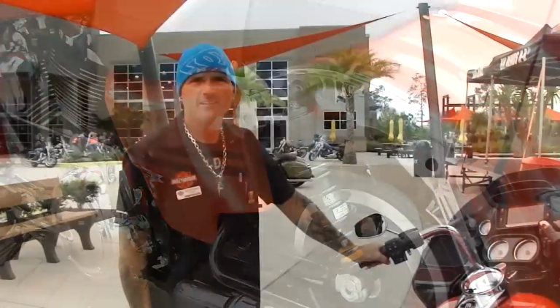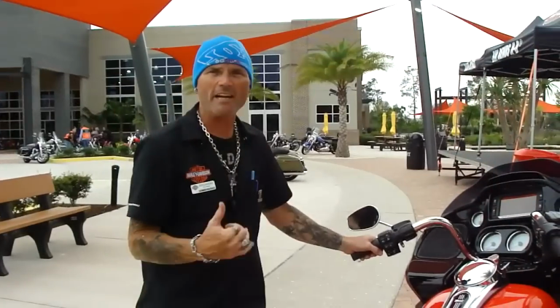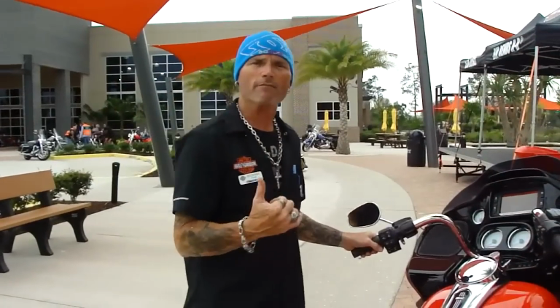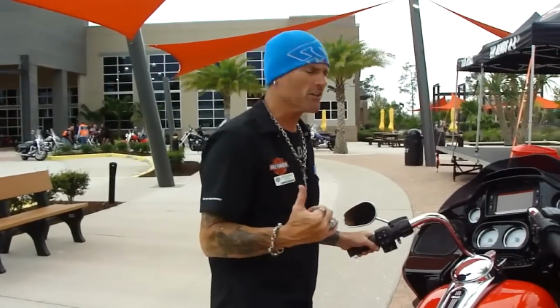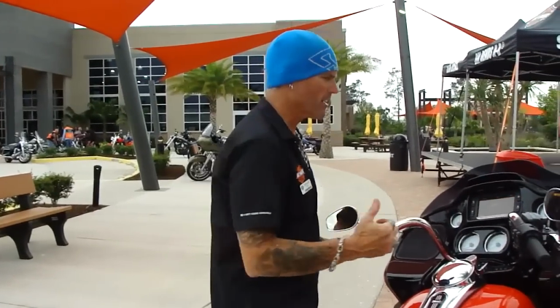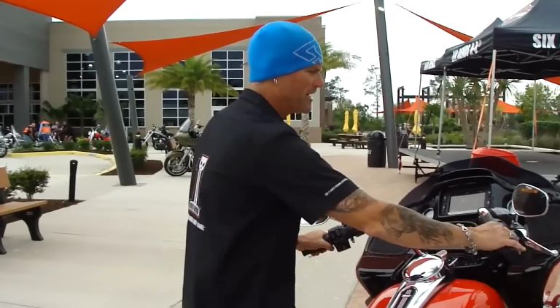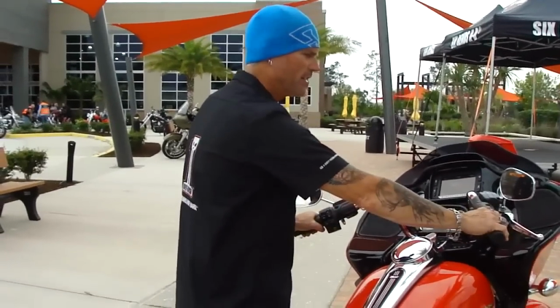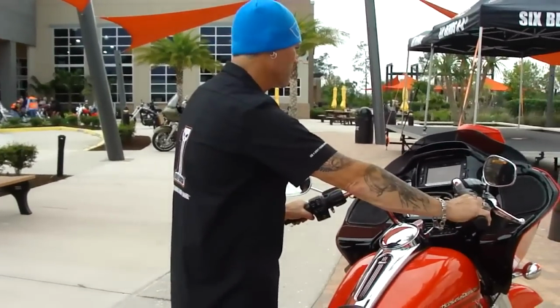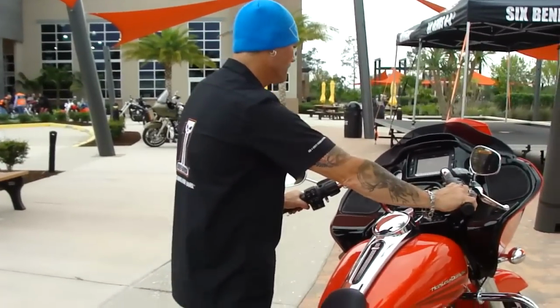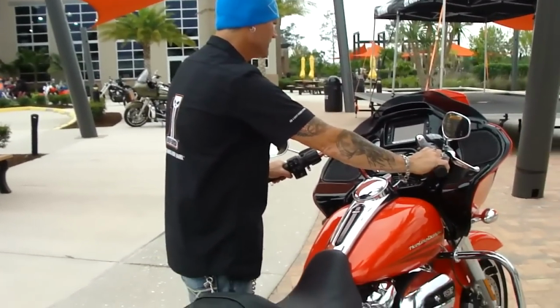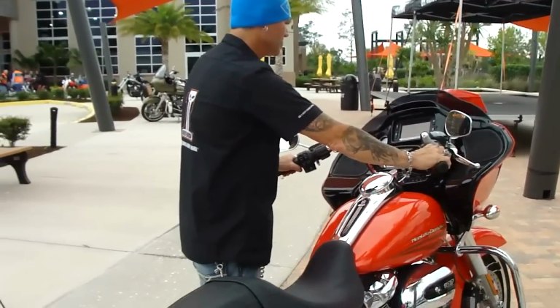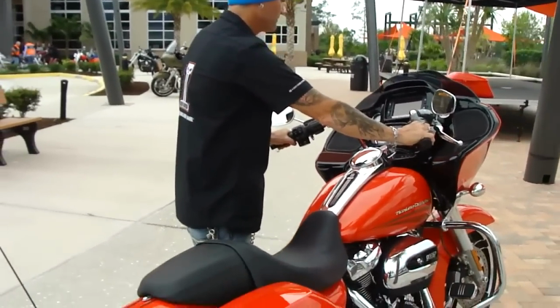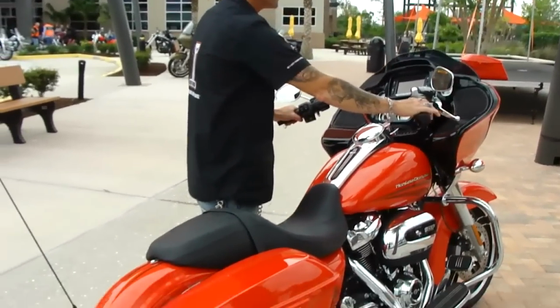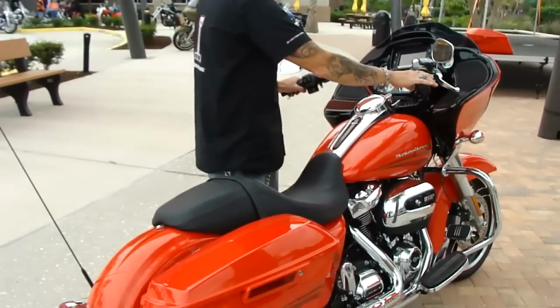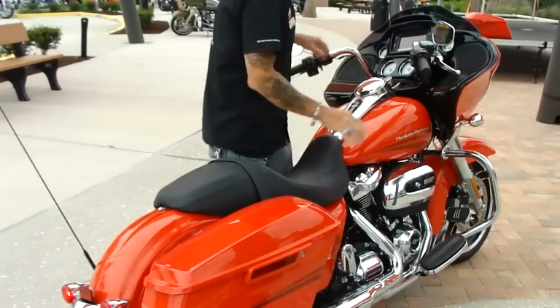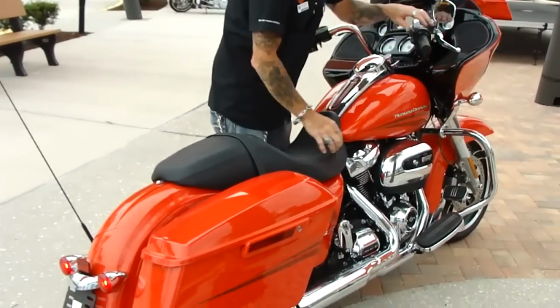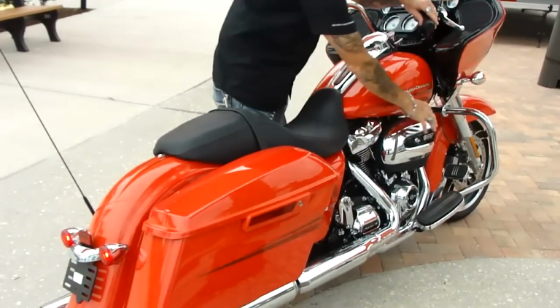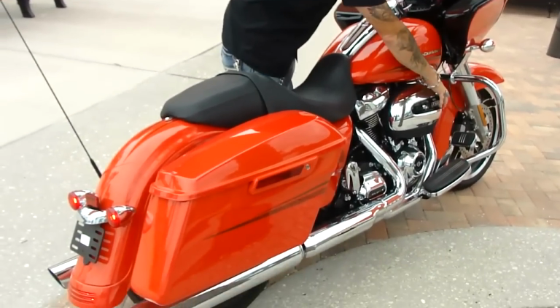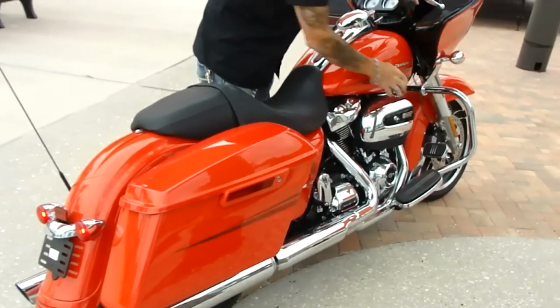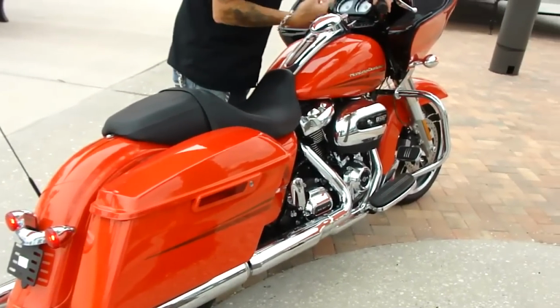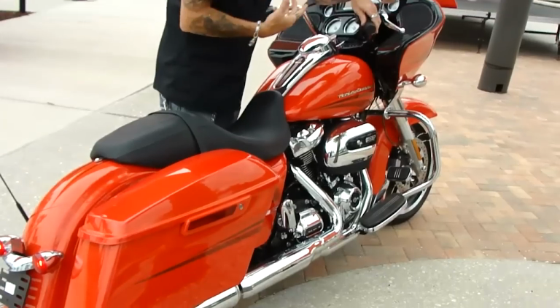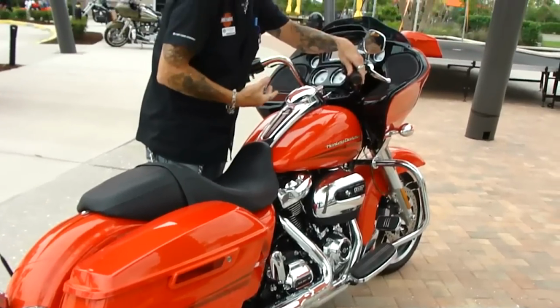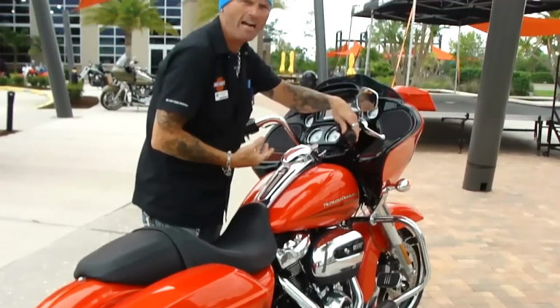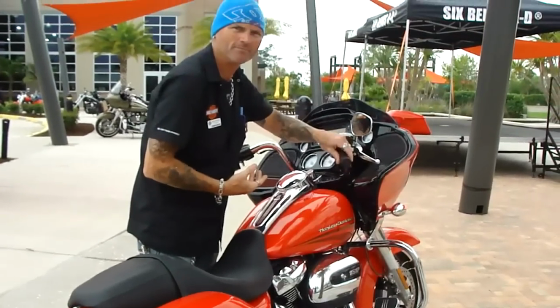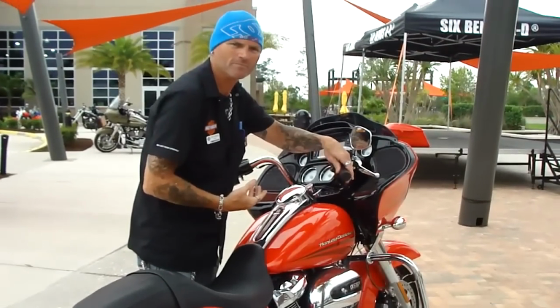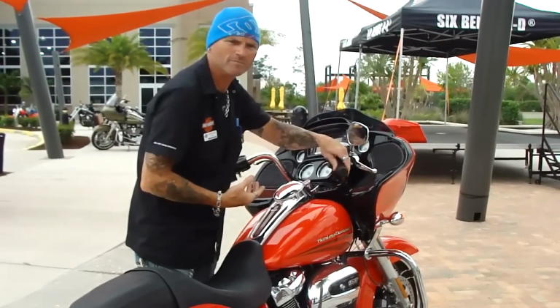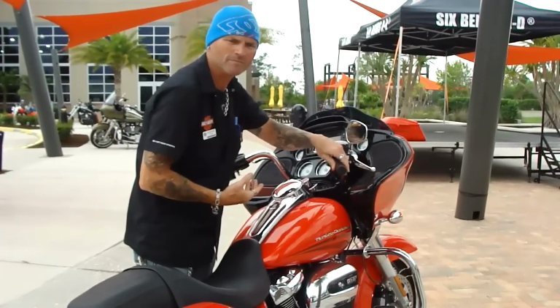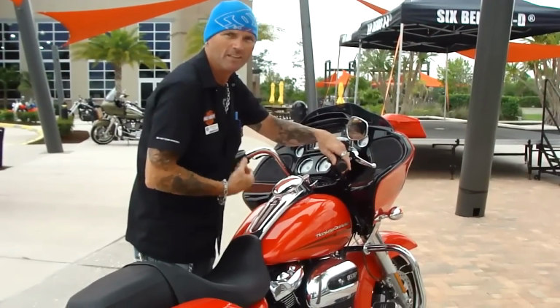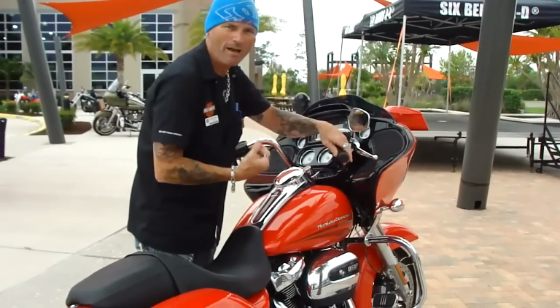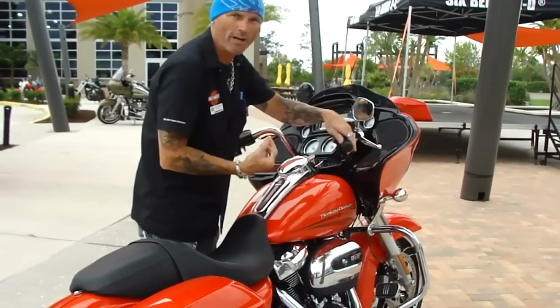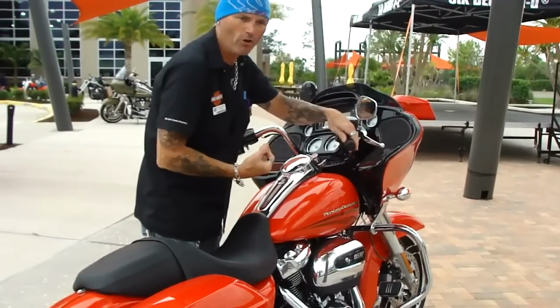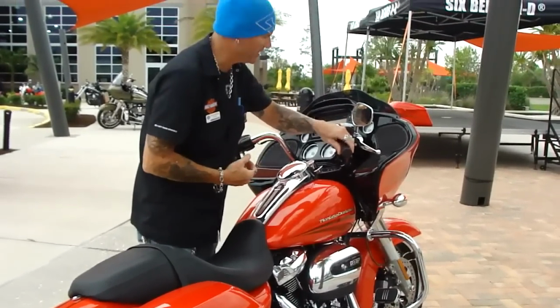I'm going to fire this bike up so you can hear the difference in the motor. The bigger breather has a little more of a growl stock, and a lot more airflow from this.